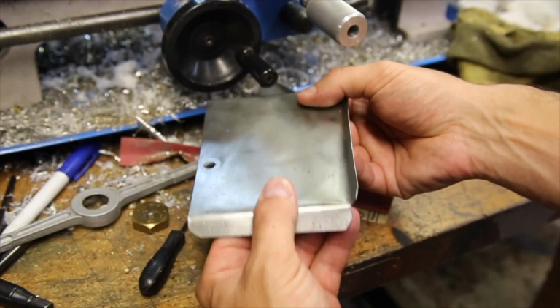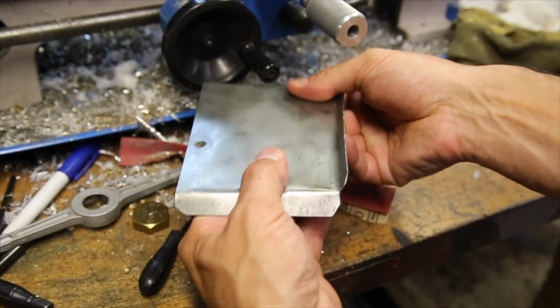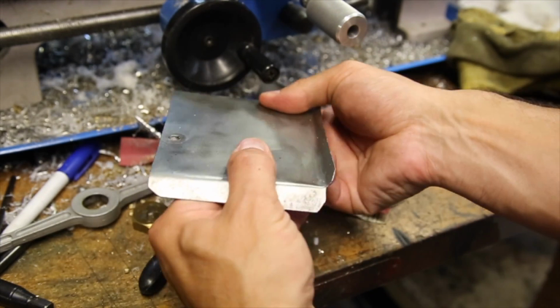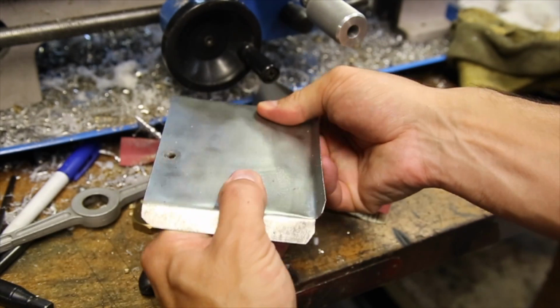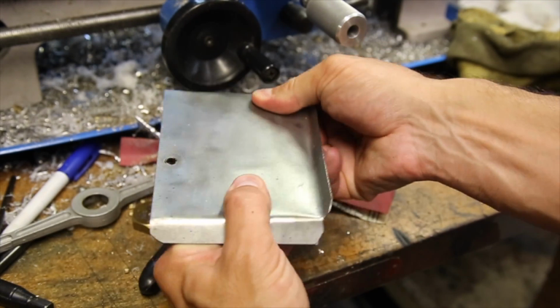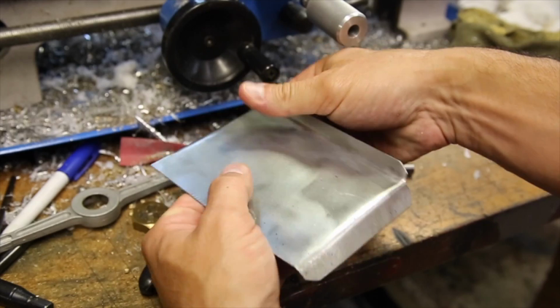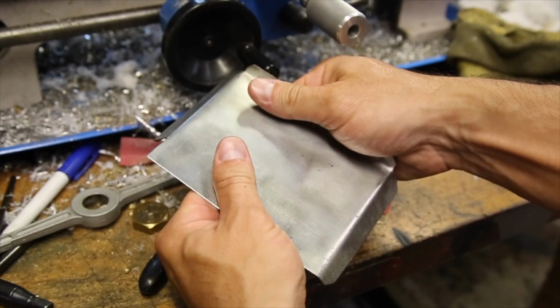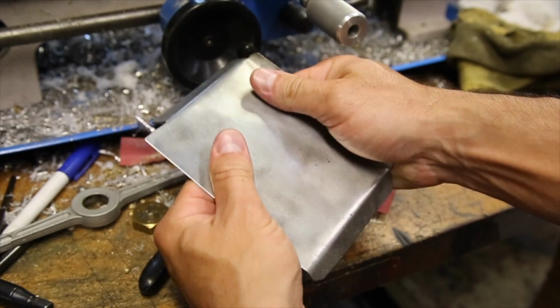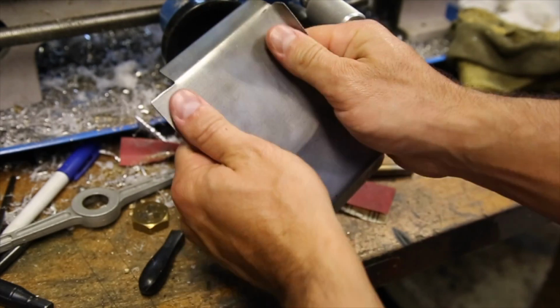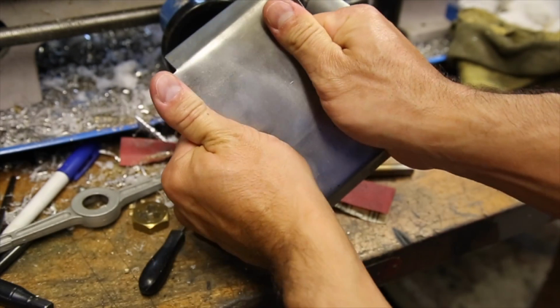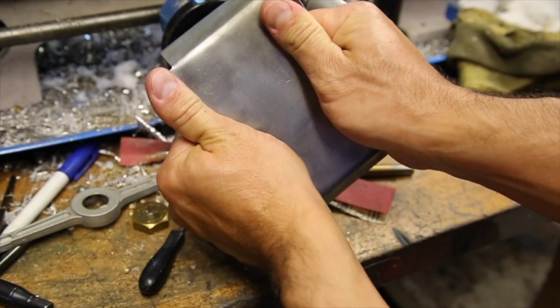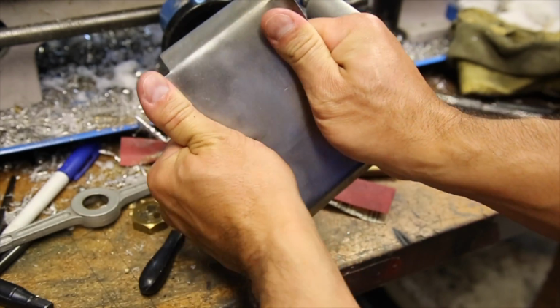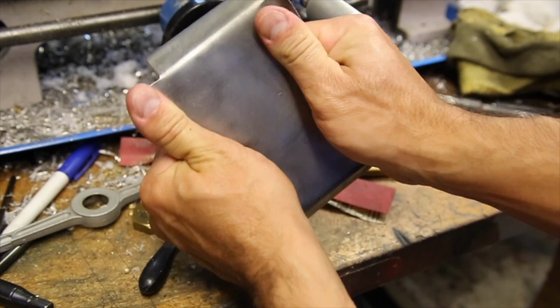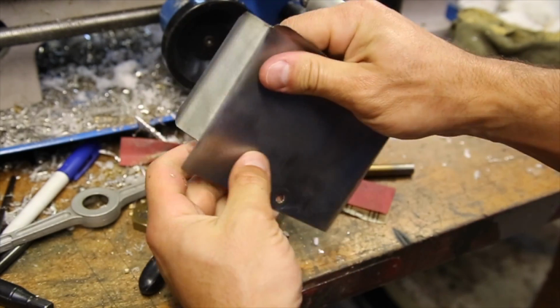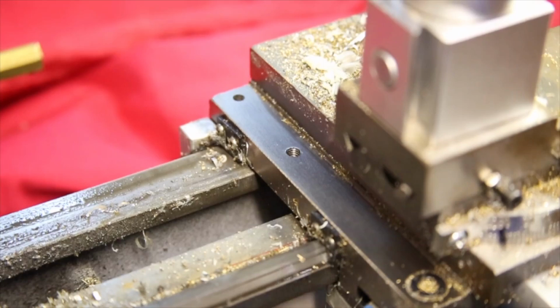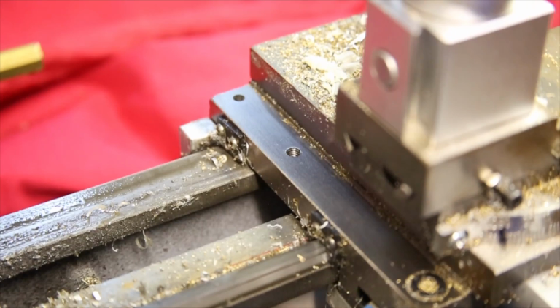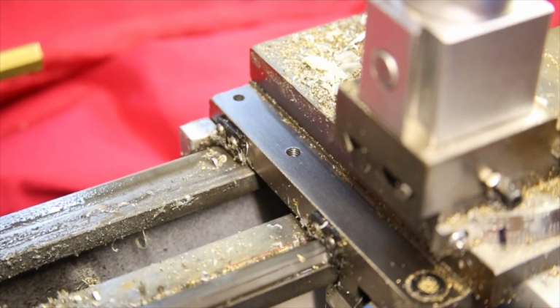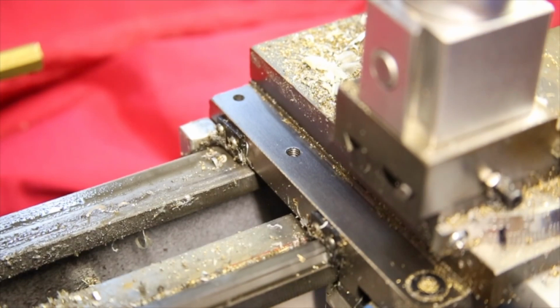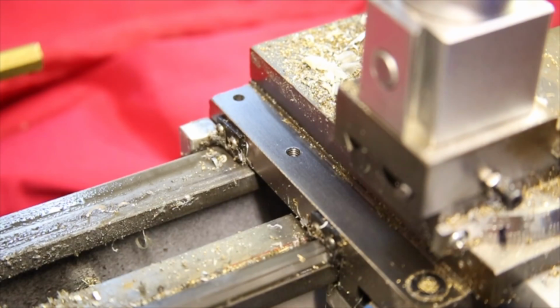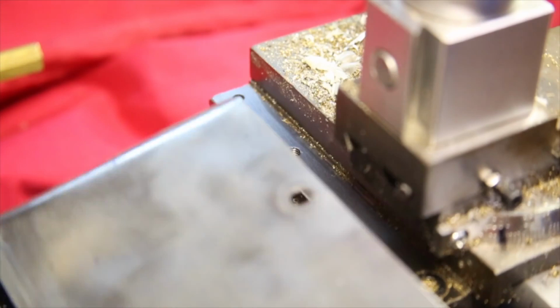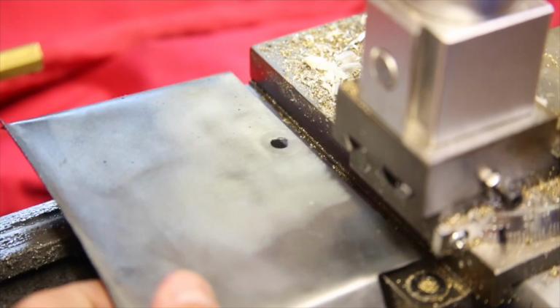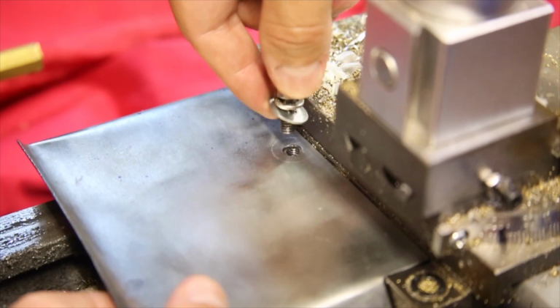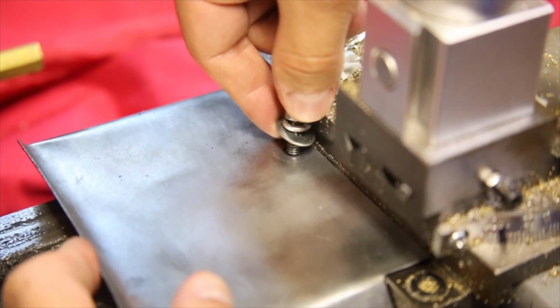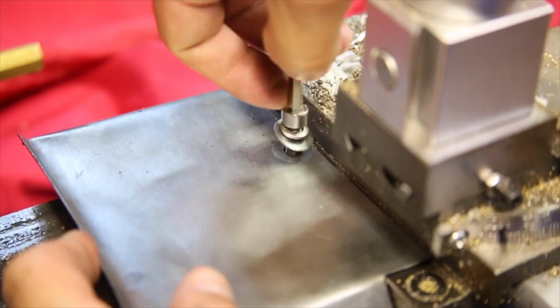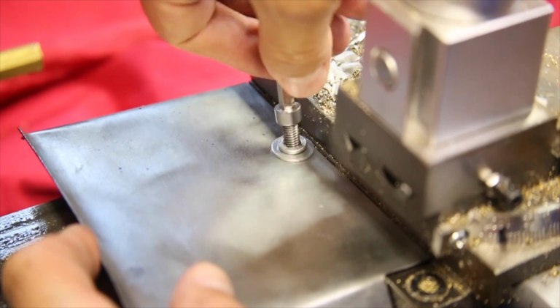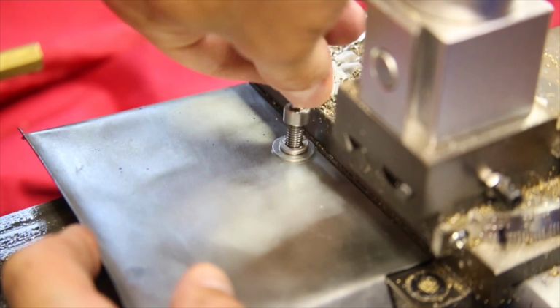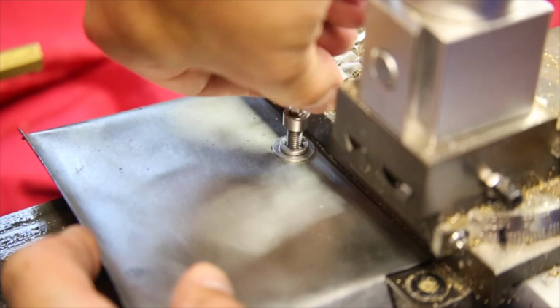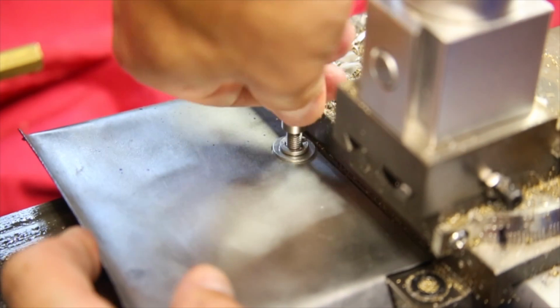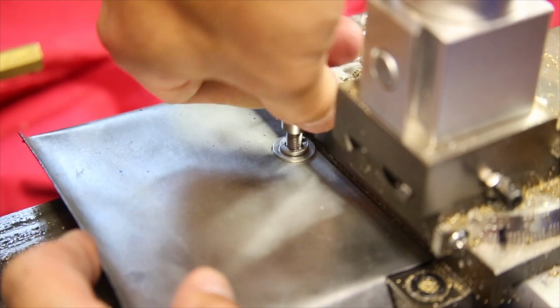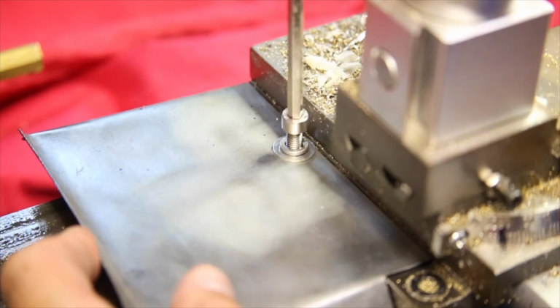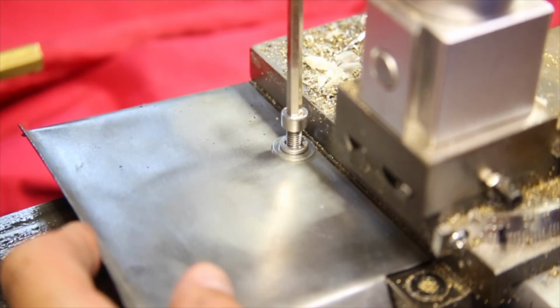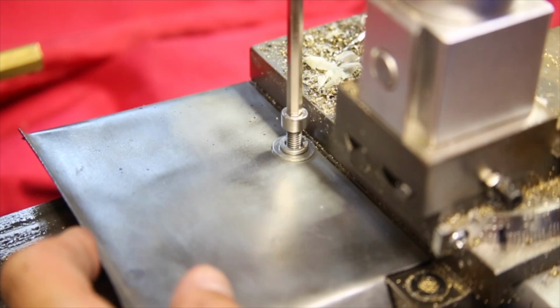Anything you can do to add some rigidity to this lathe is definitely worth doing. The chip tray is held by a single cap screw sandwiching both a regular and a lock washer, and that seems to be plenty.